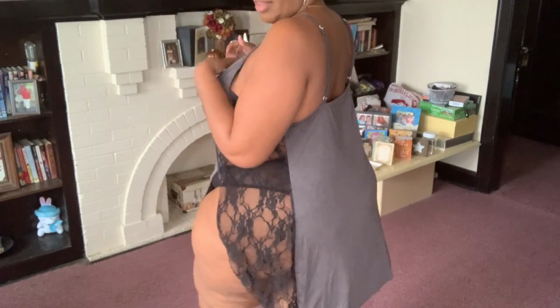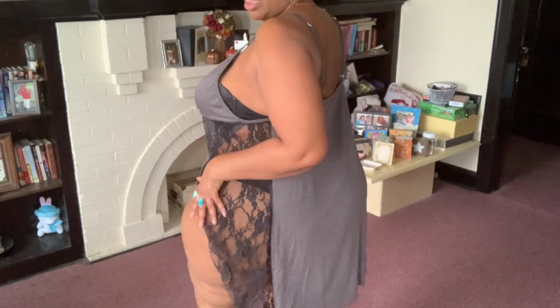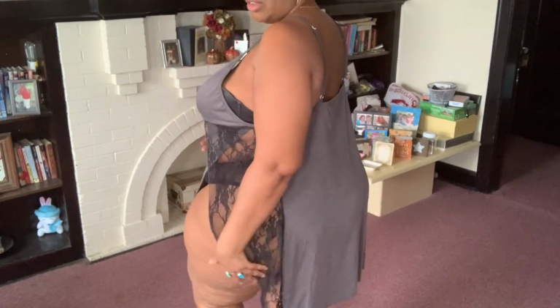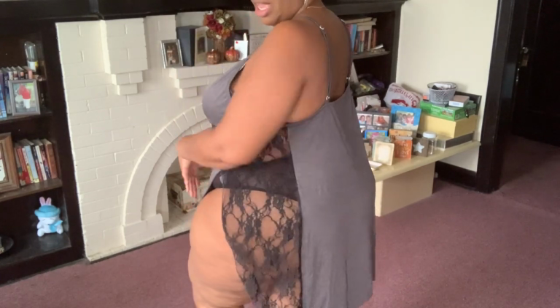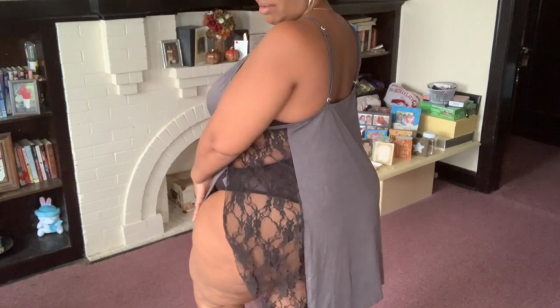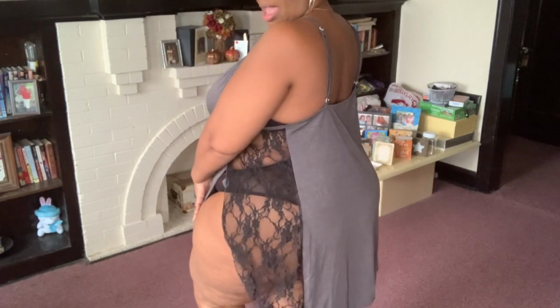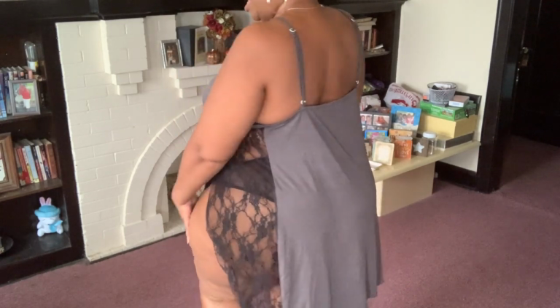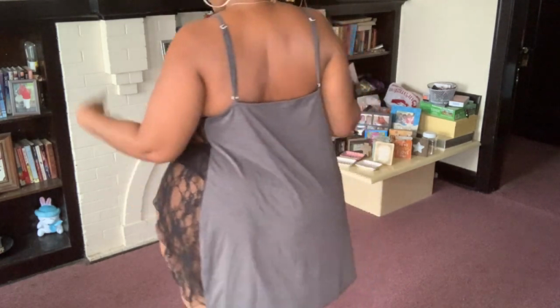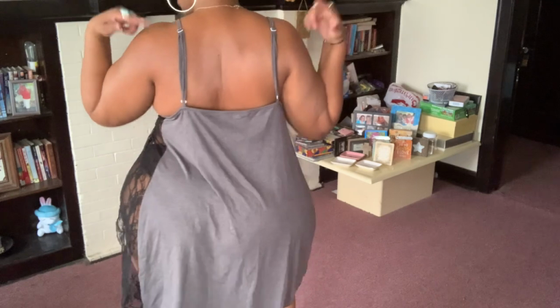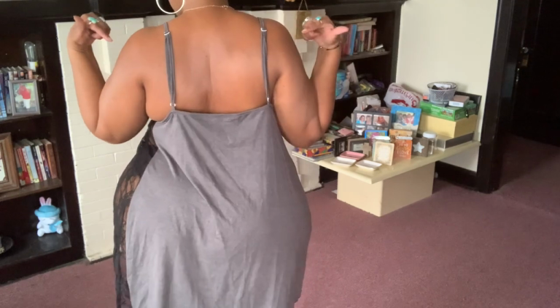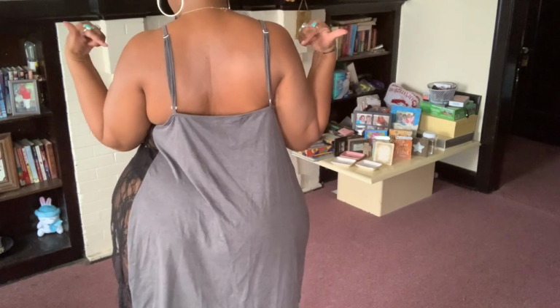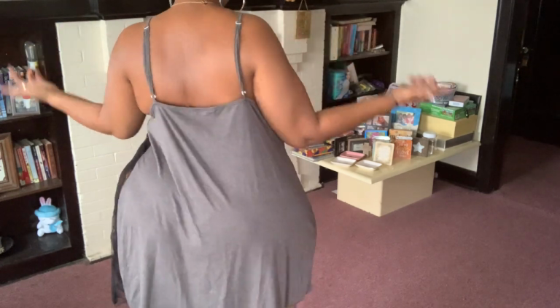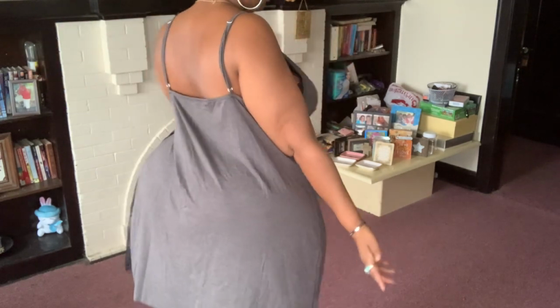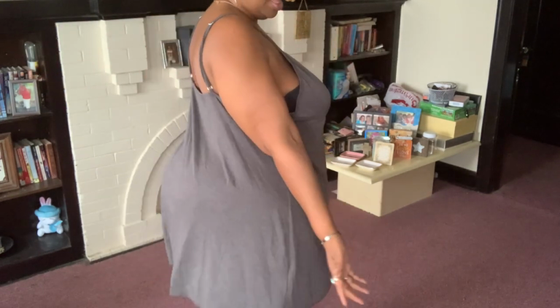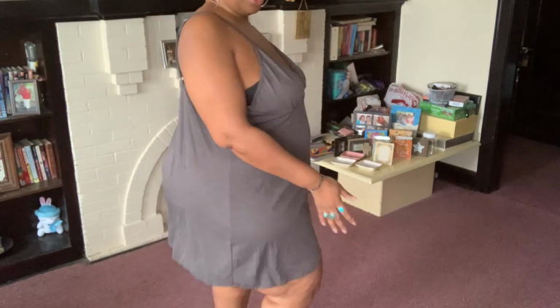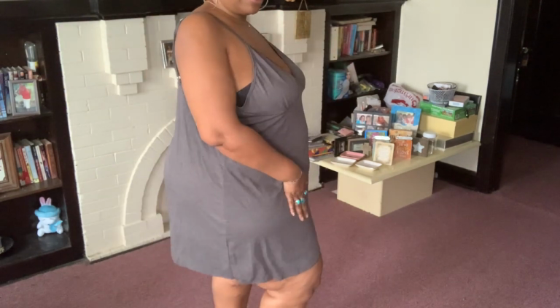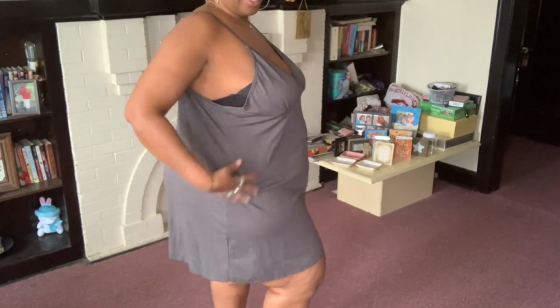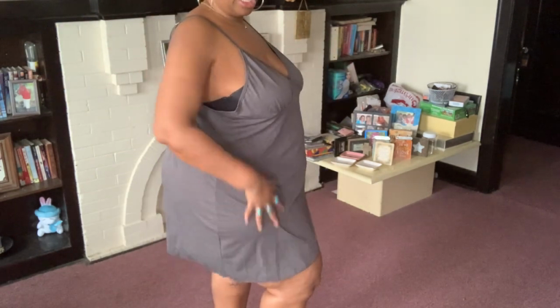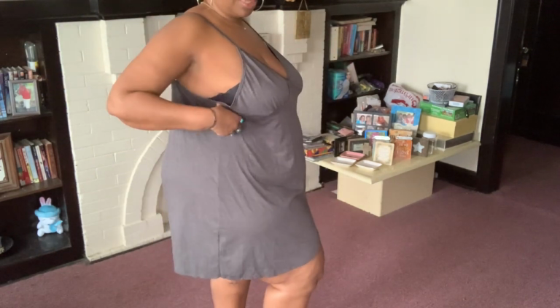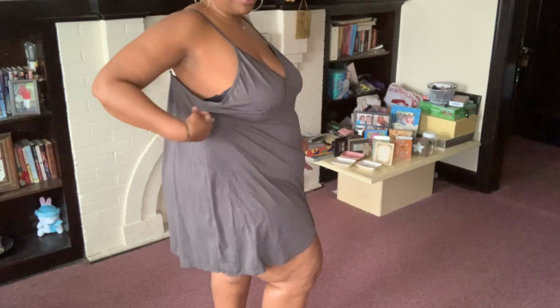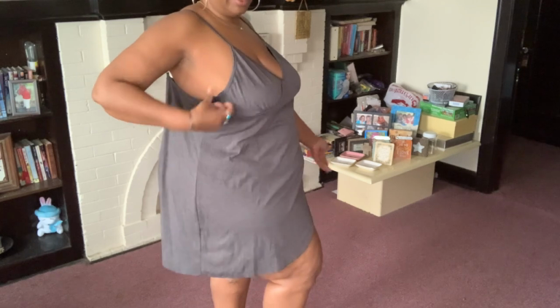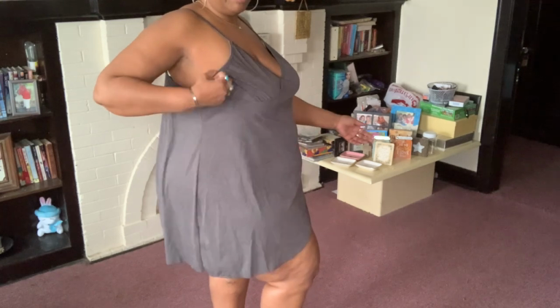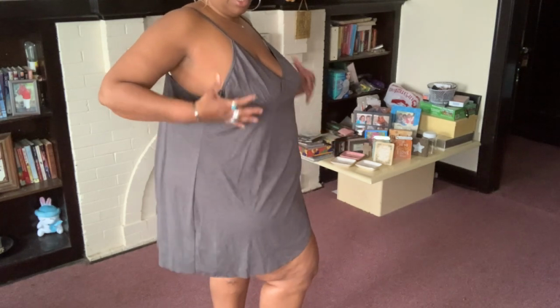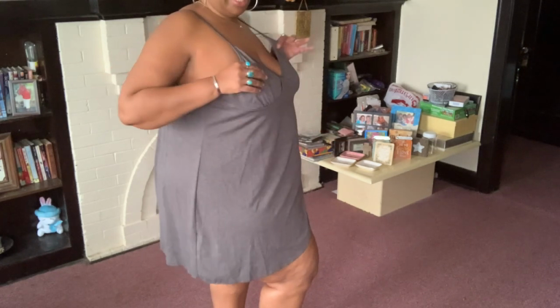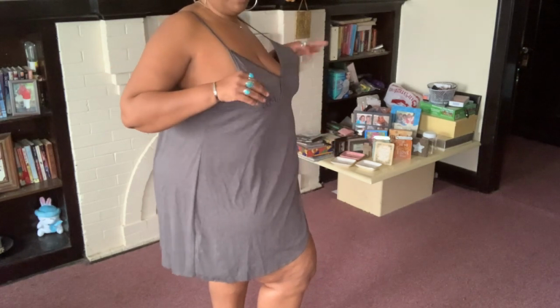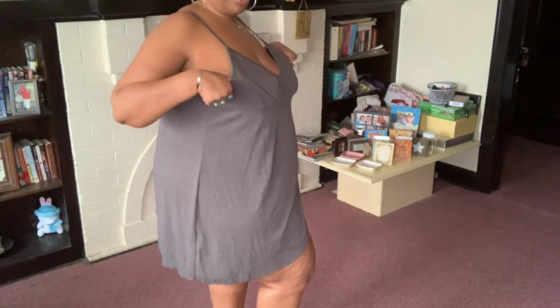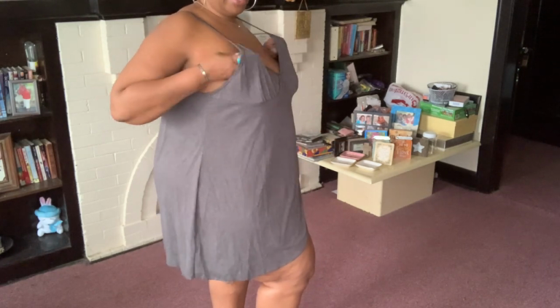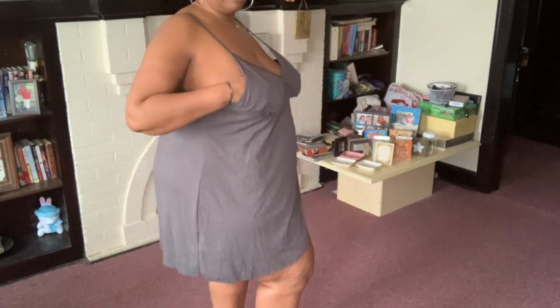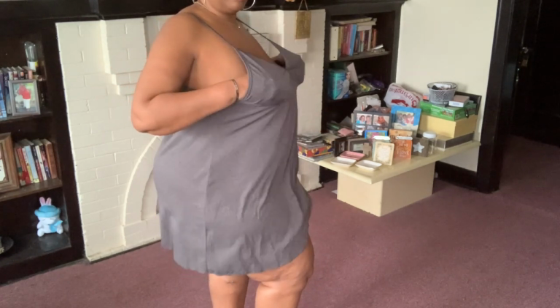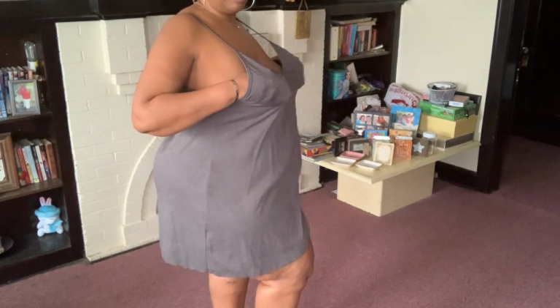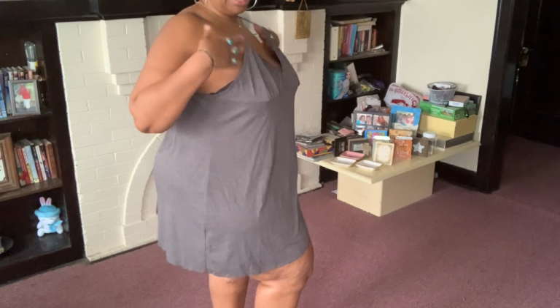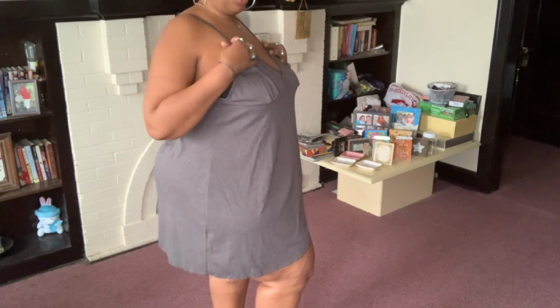You've got the lace down here, adjustable straps, and then on this side it closes up — it's solid. Again, for the bustier ladies, there's a lot of room.